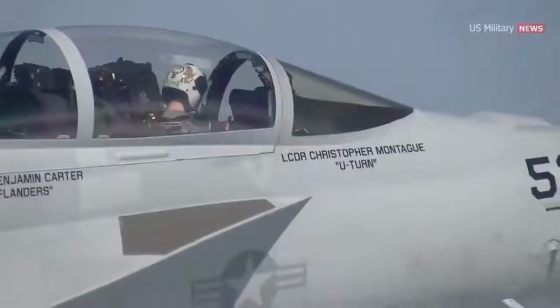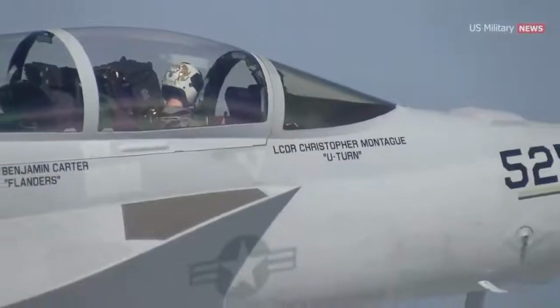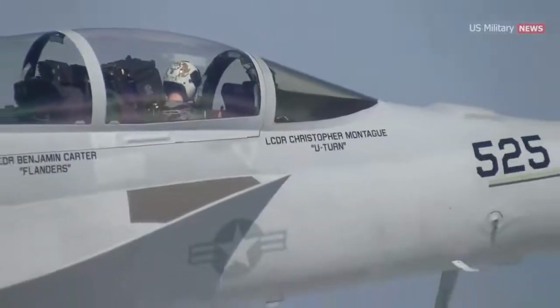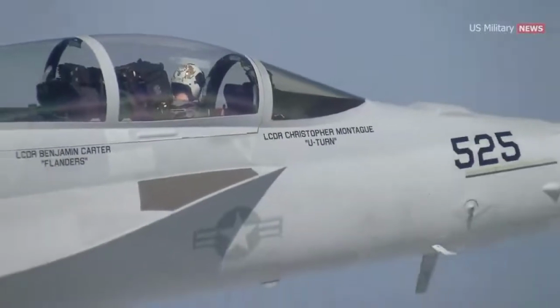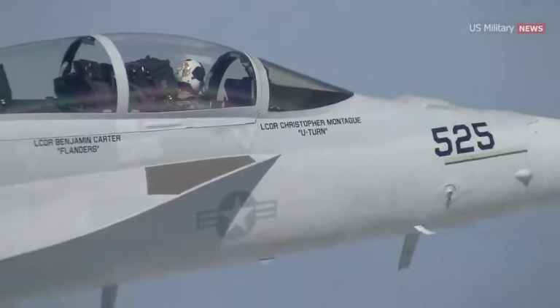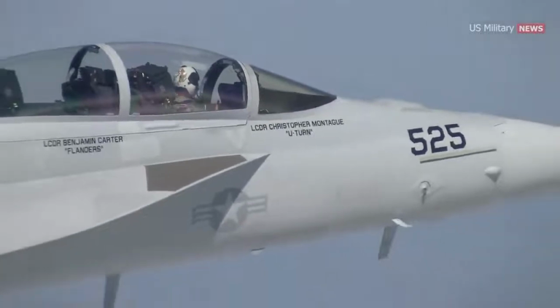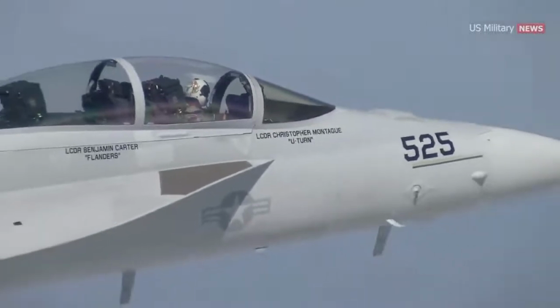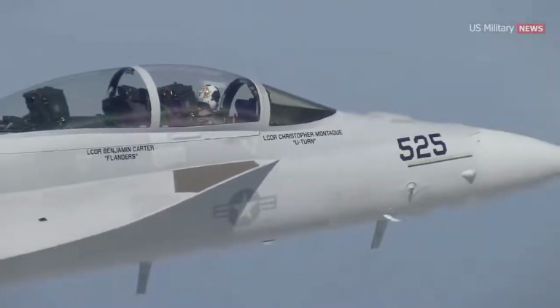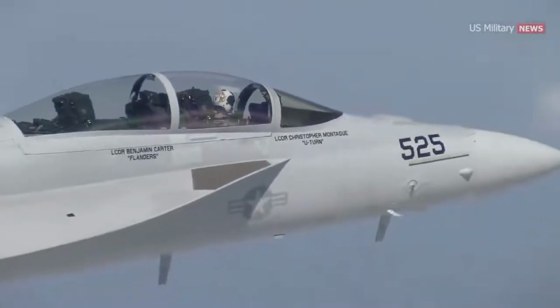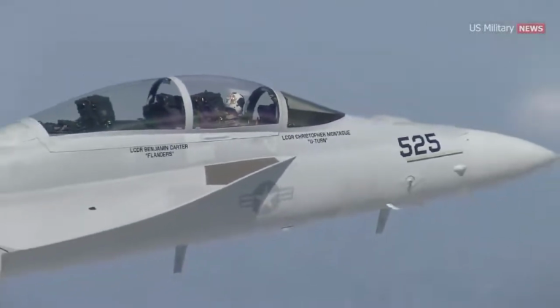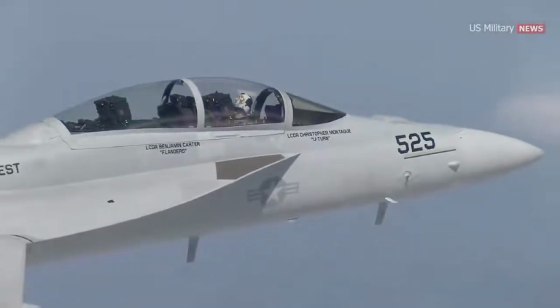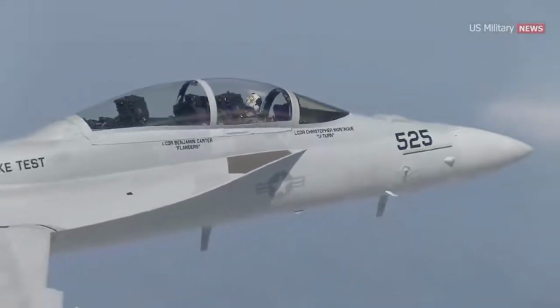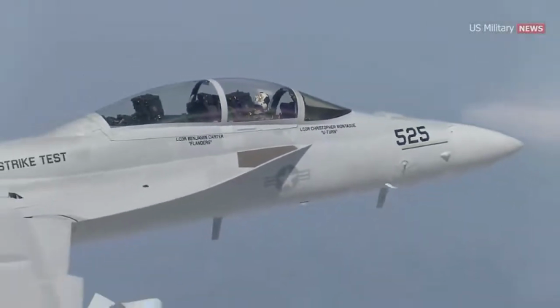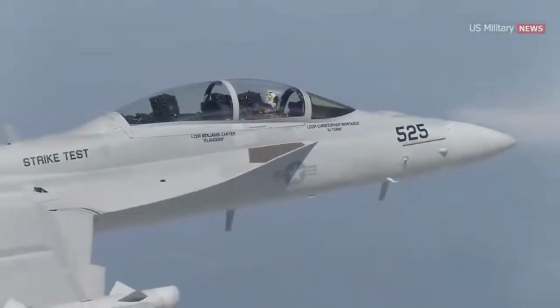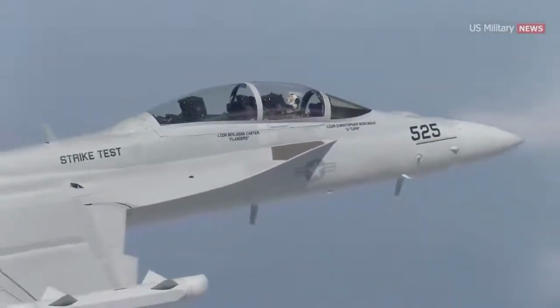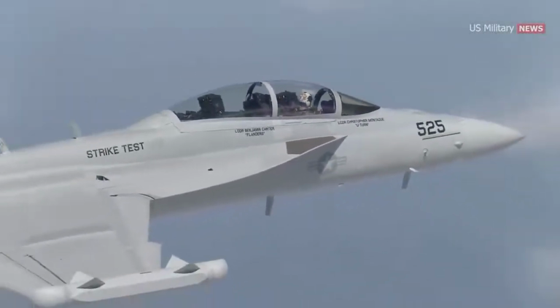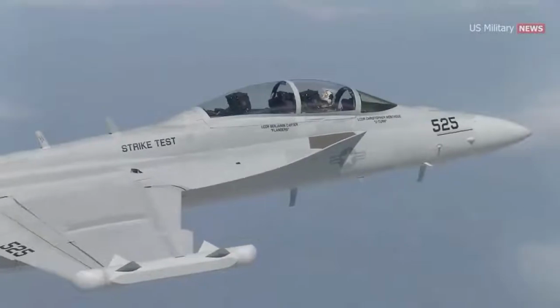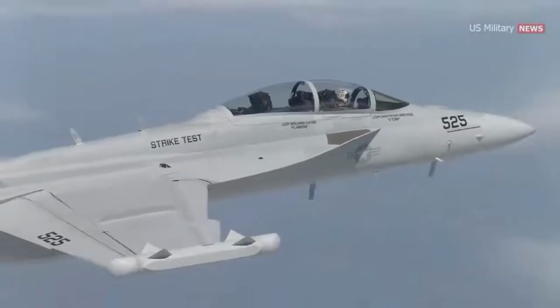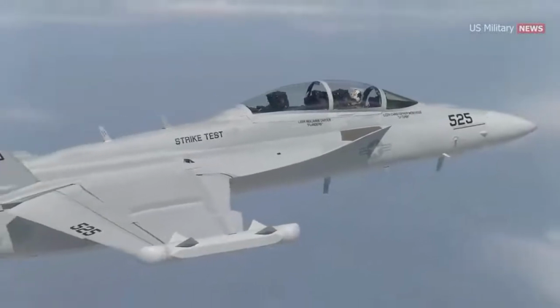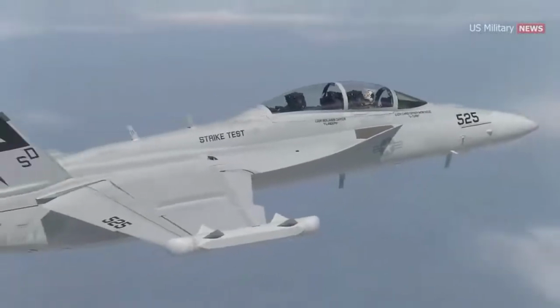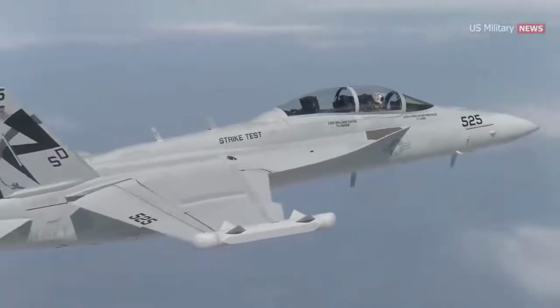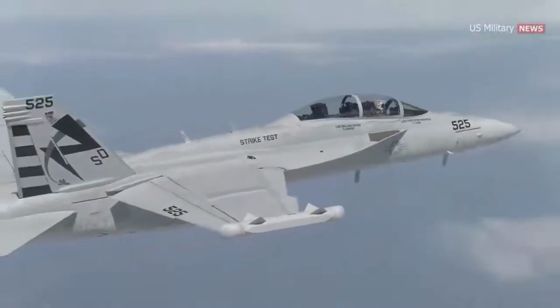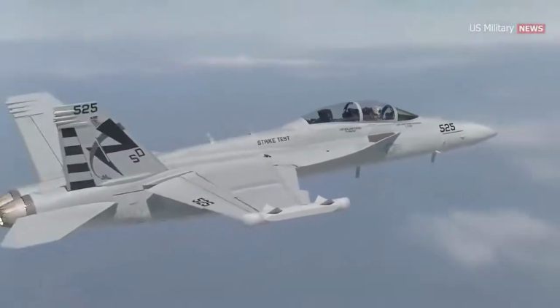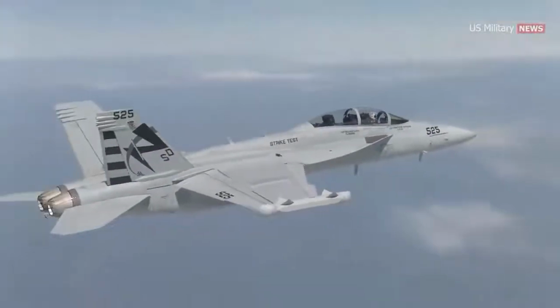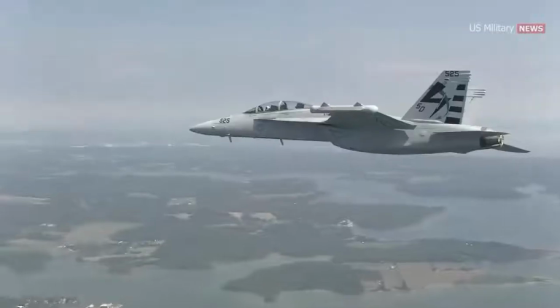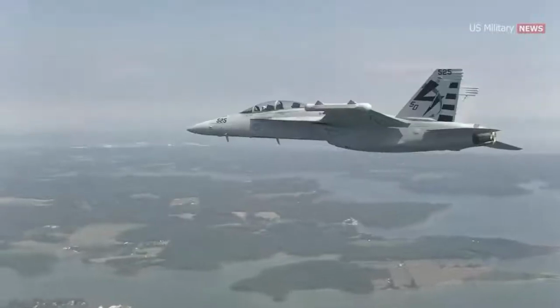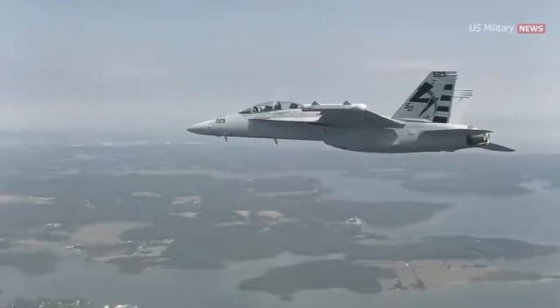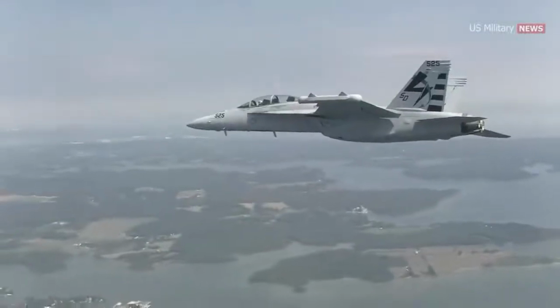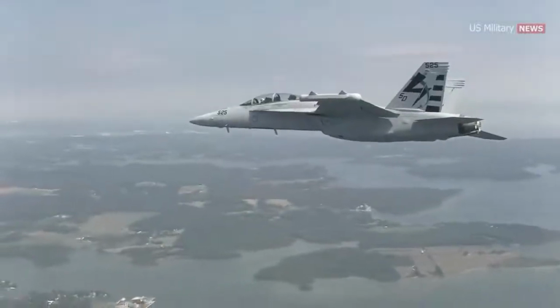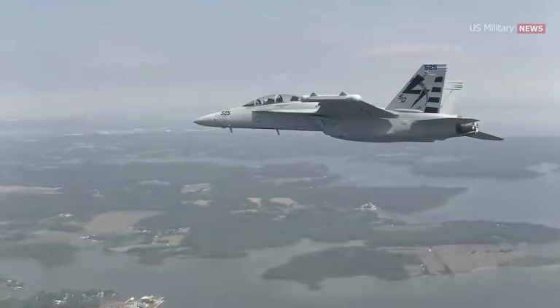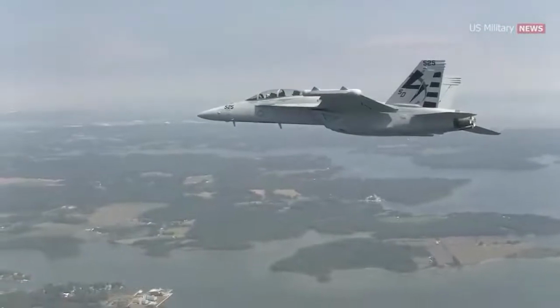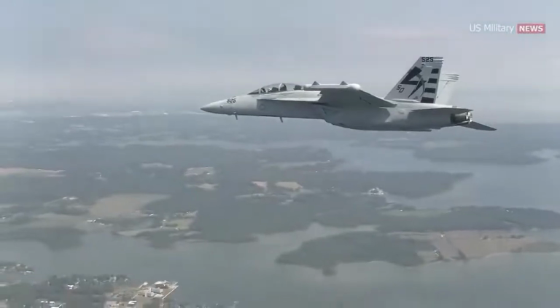The Growler's ALQ-227 communications countermeasure set allows the EA-18G to not only digitally jam enemy communications over a broad frequency, but also to locate, record, and play back those communications.